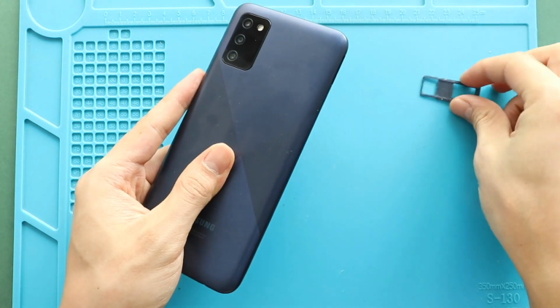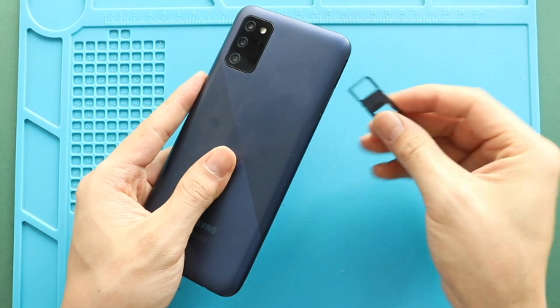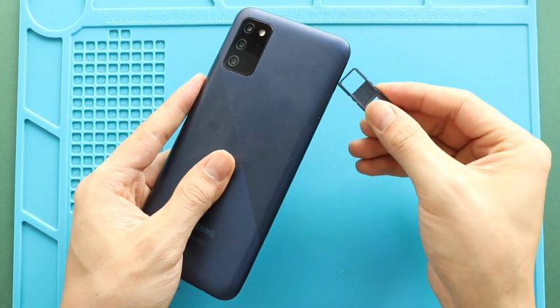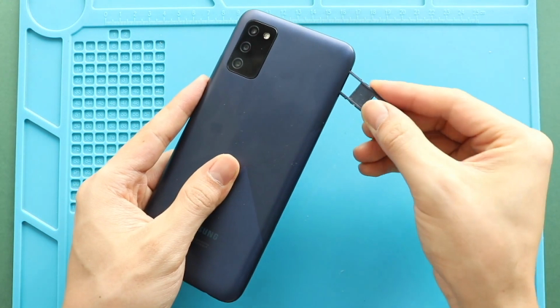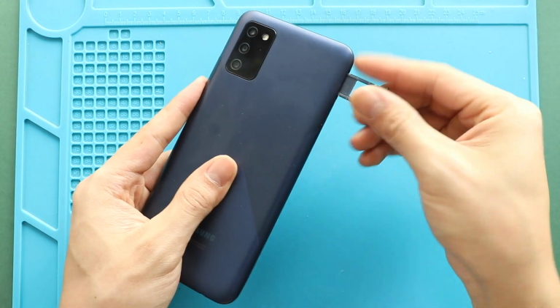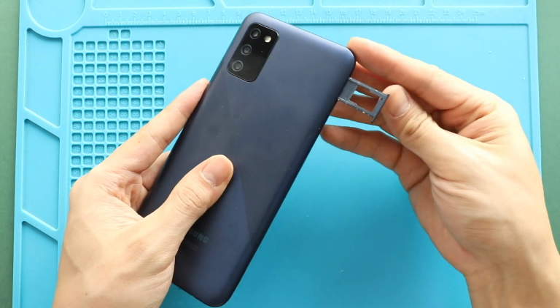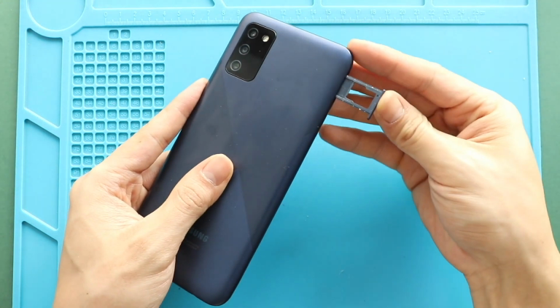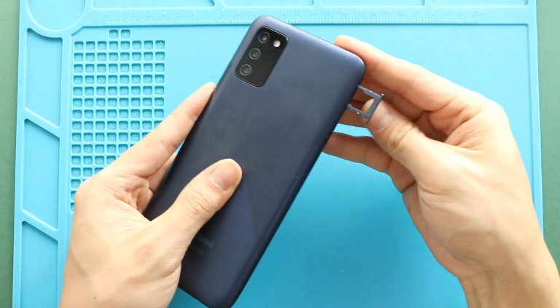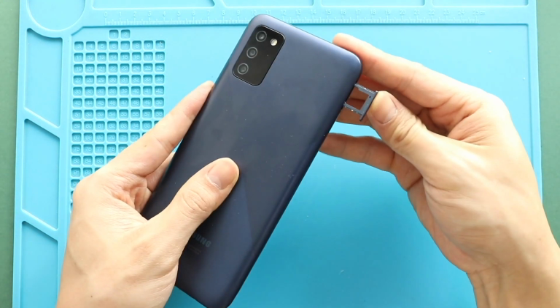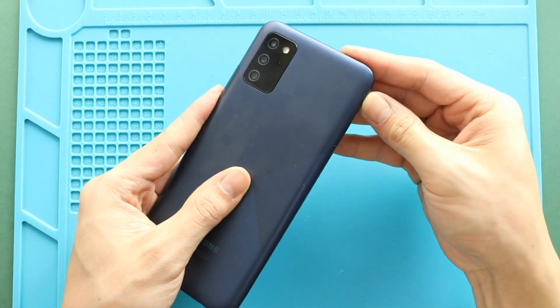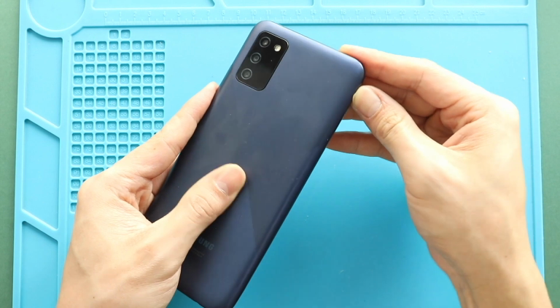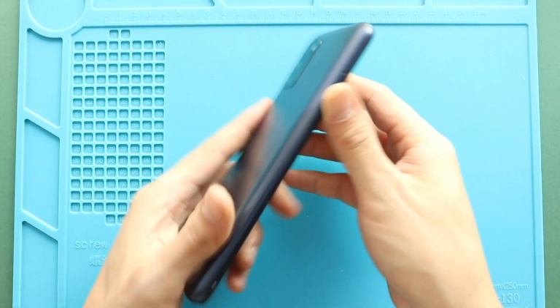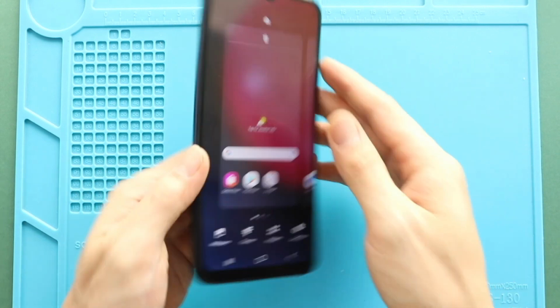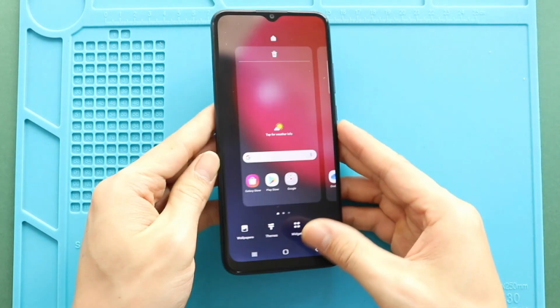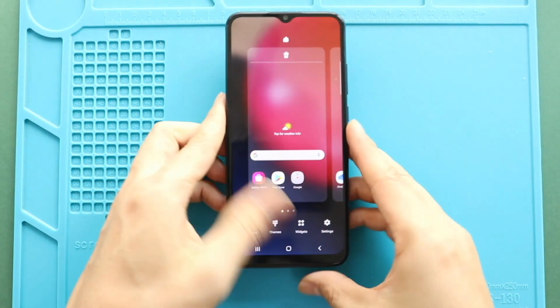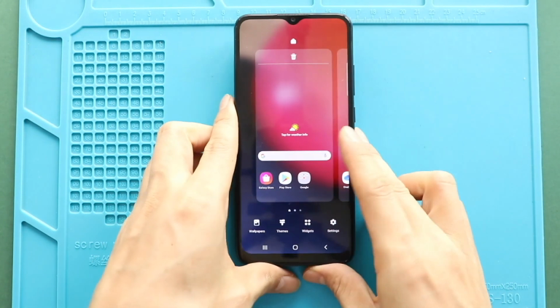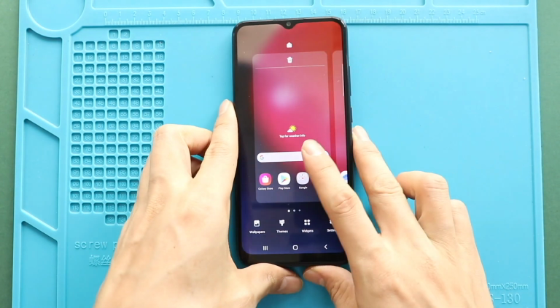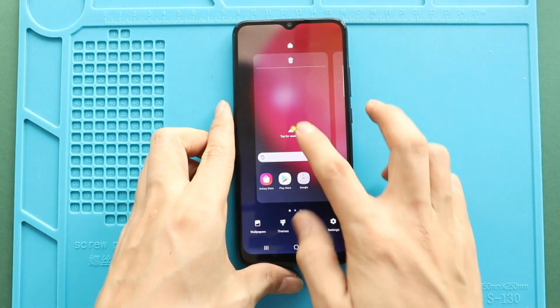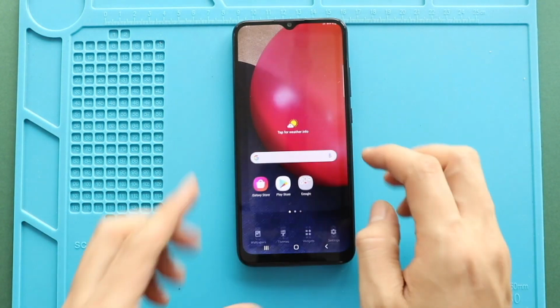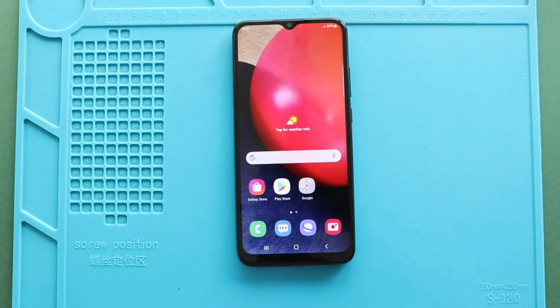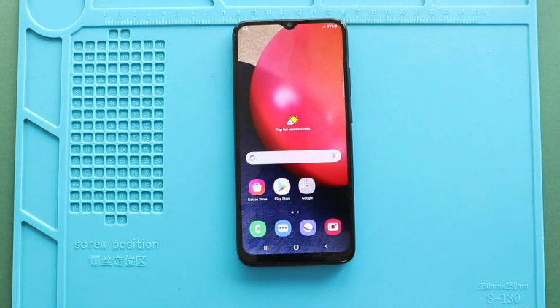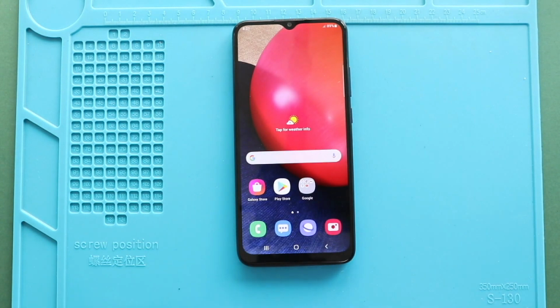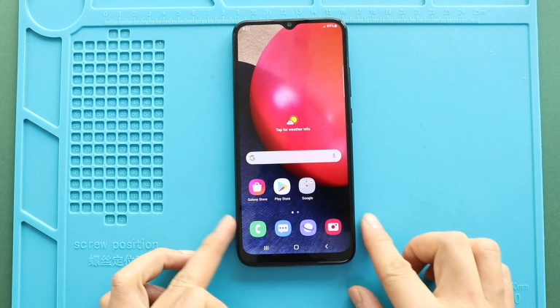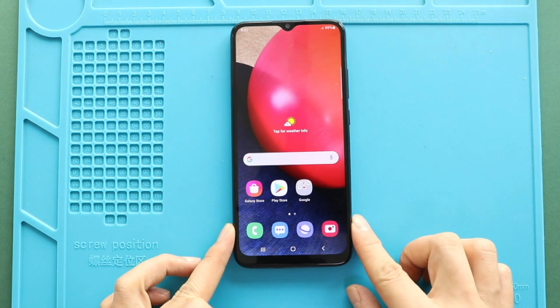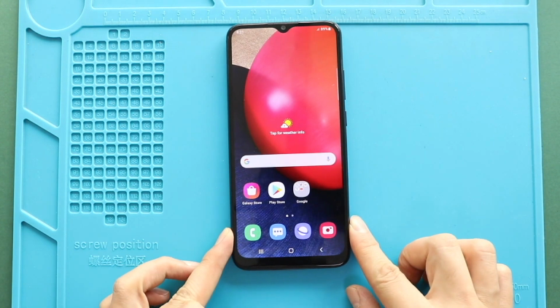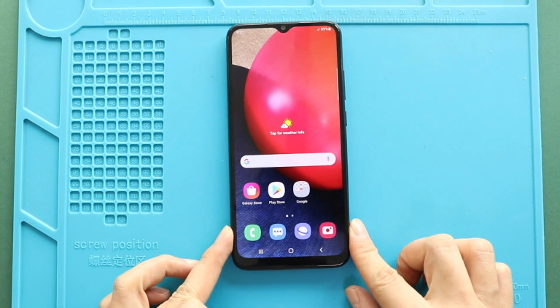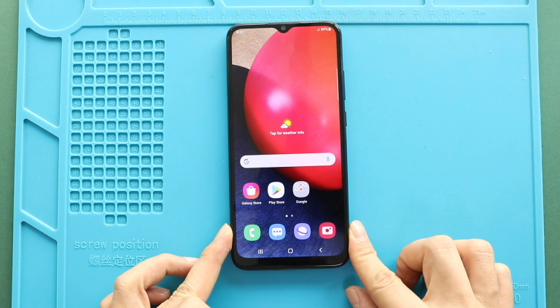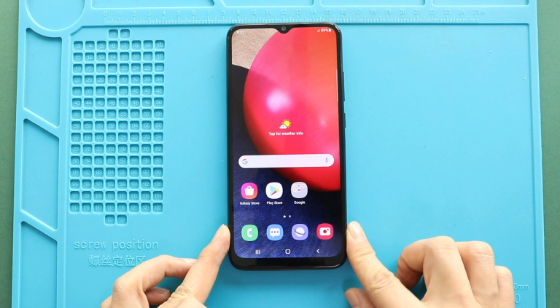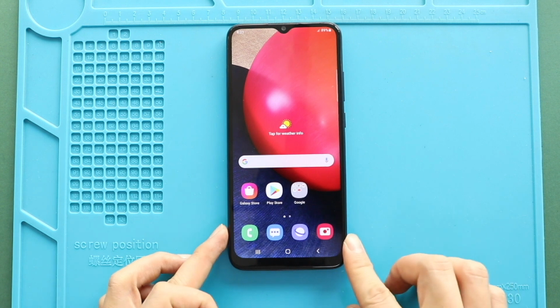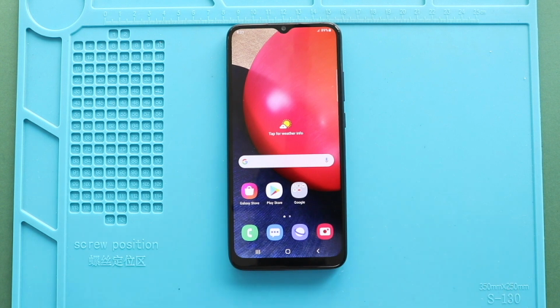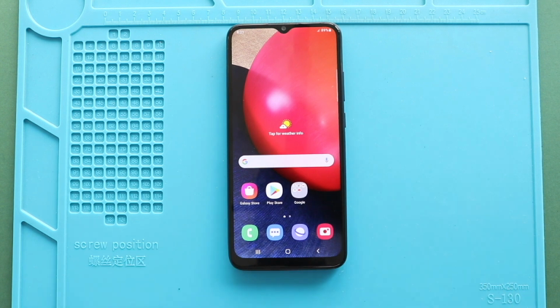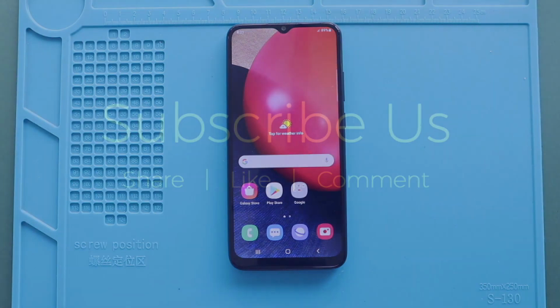Hope you have enjoyed the replacement guide on Samsung Galaxy A02s mobile phone. Let us know if you have any questions. Please like, share and comment on our videos. Hit the subscribe button for more videos.